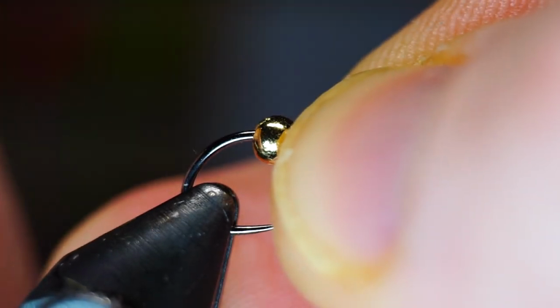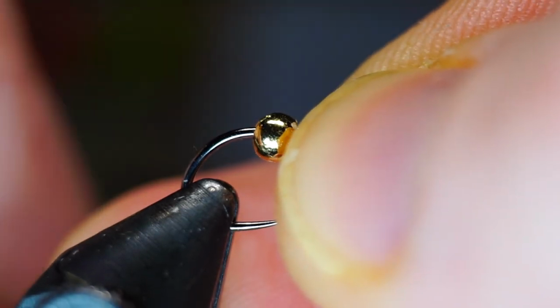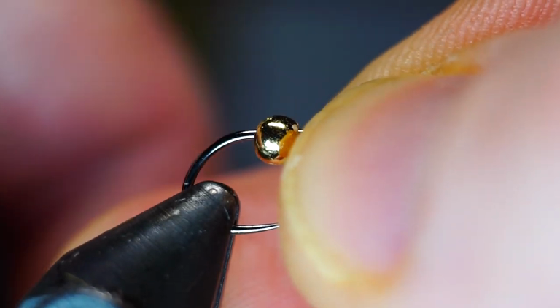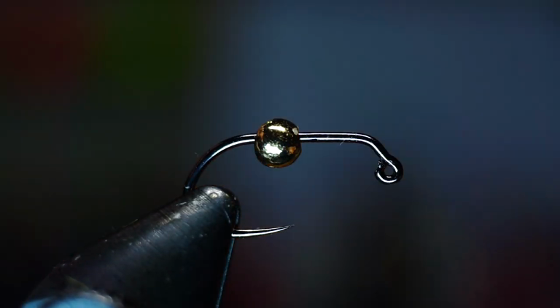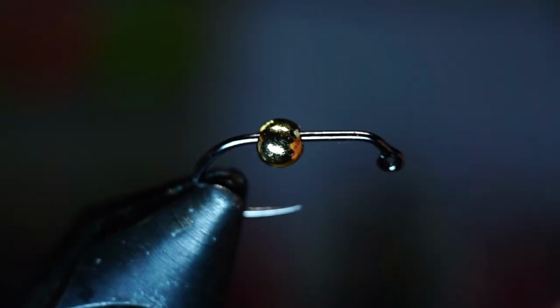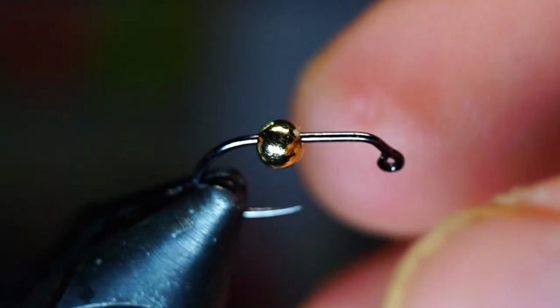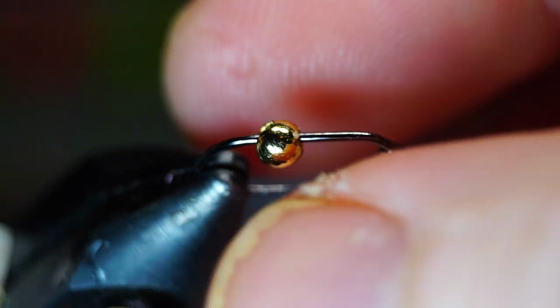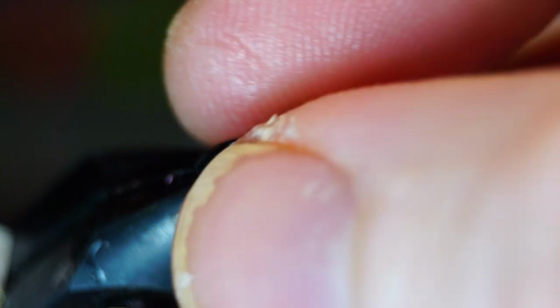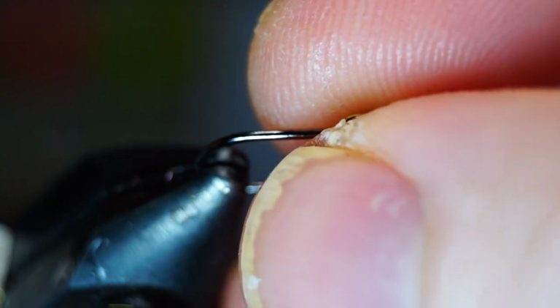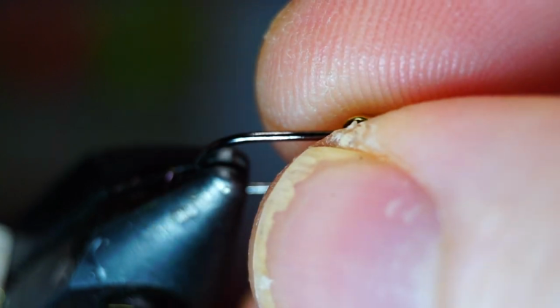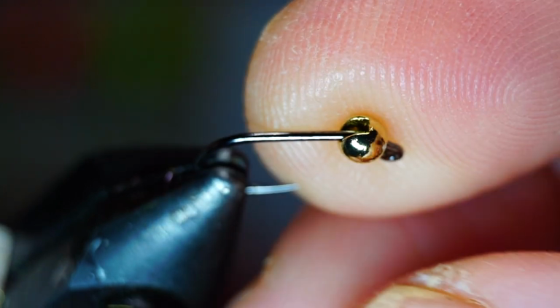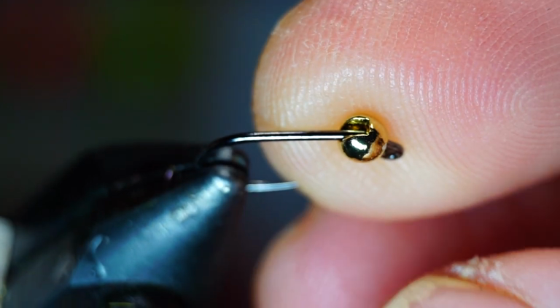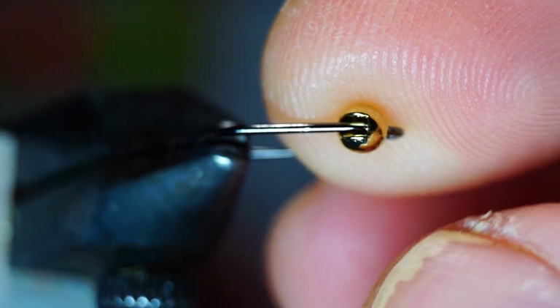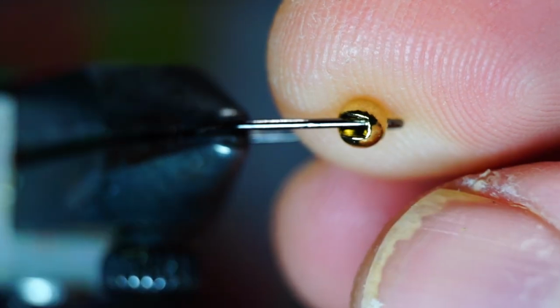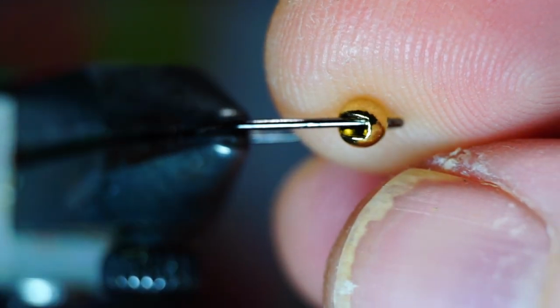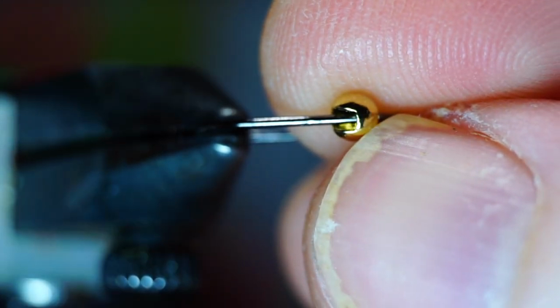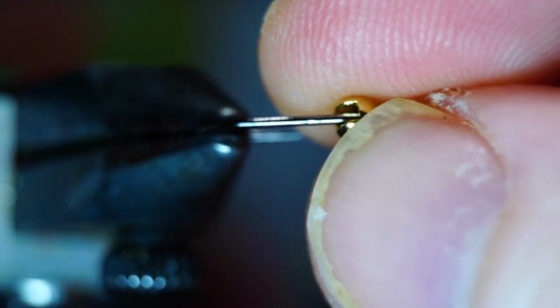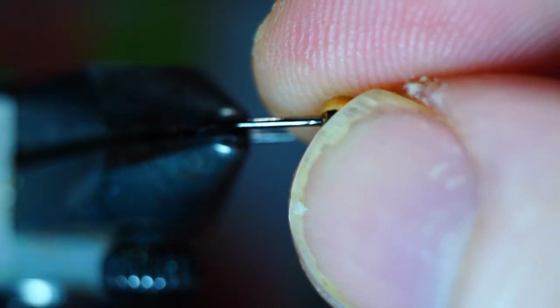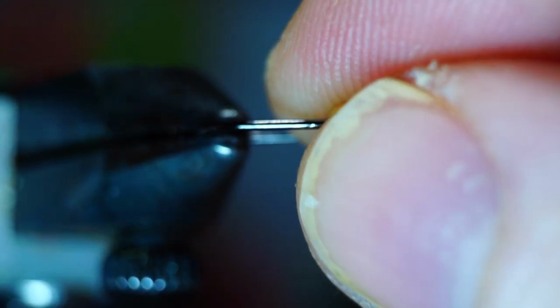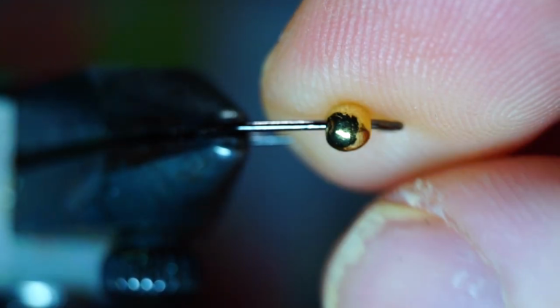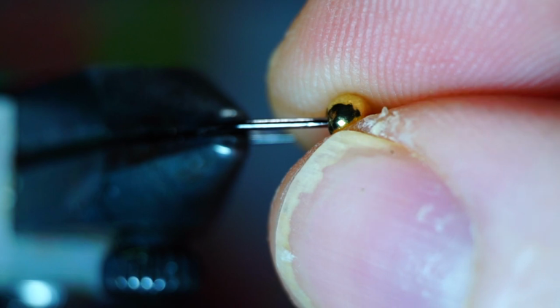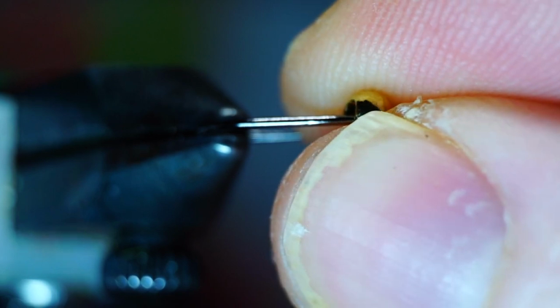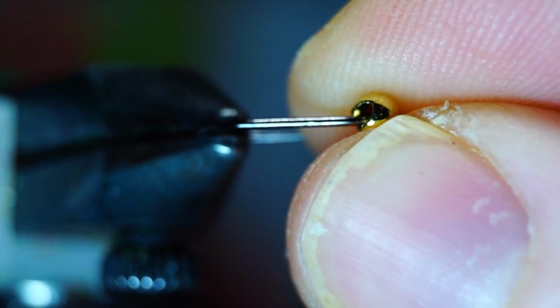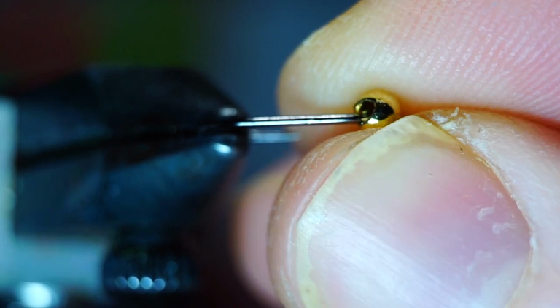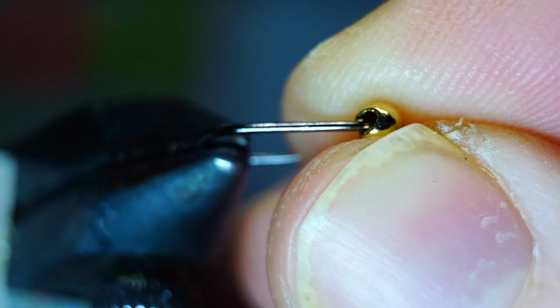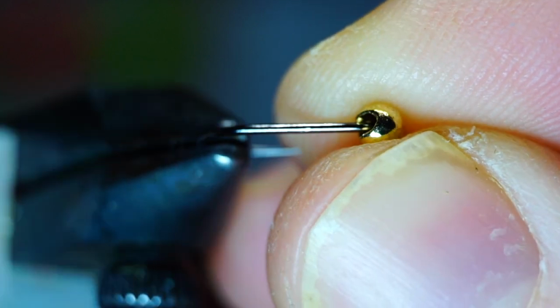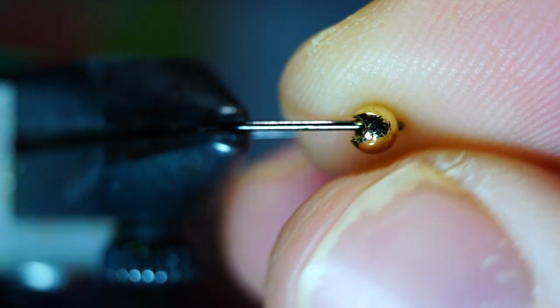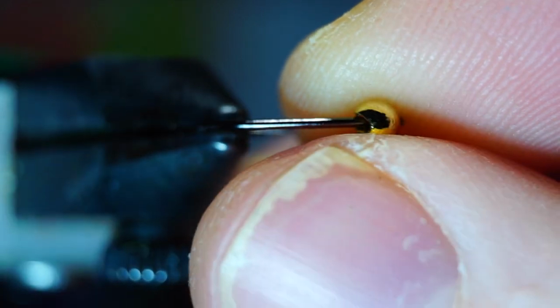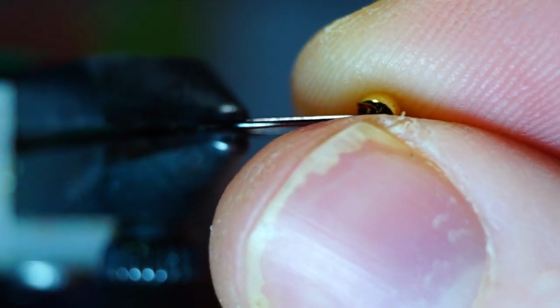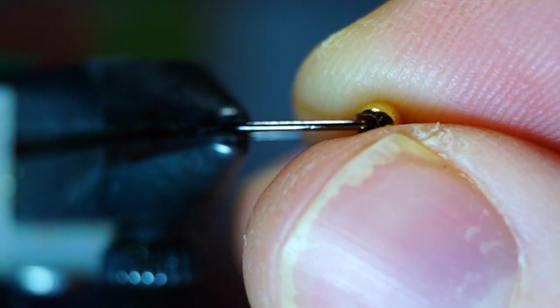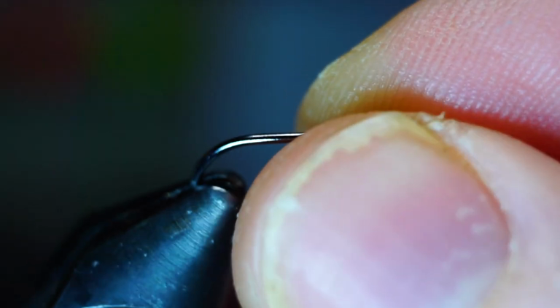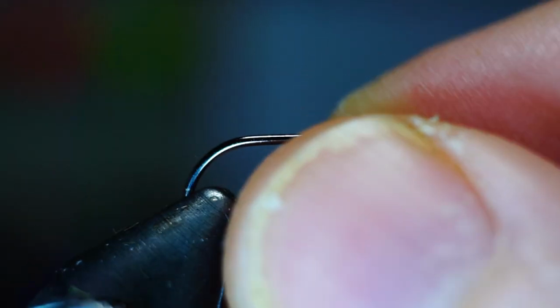With slotted beads and jig hooks, you want to make sure it's oriented in the right direction. With this bead, there is a flat side and a rounded side in the slot, and this one wants the rounded side upward to seat properly, so make sure it's all the way down and seated.